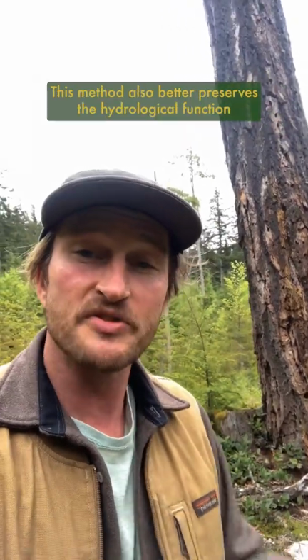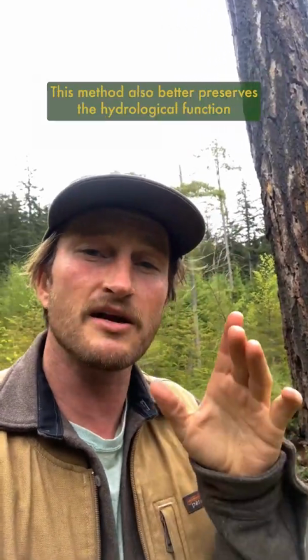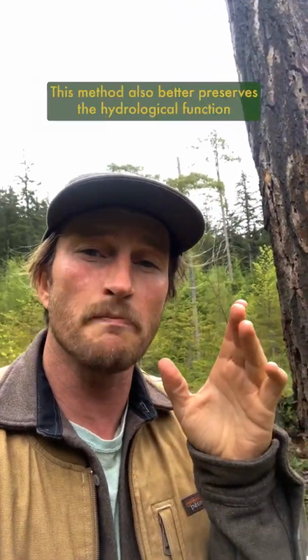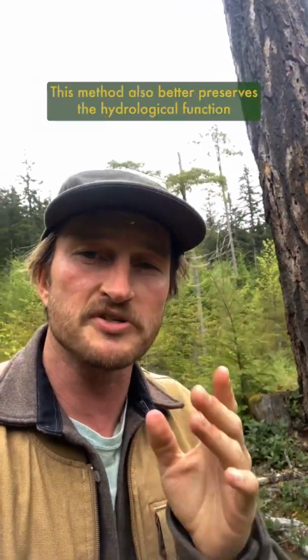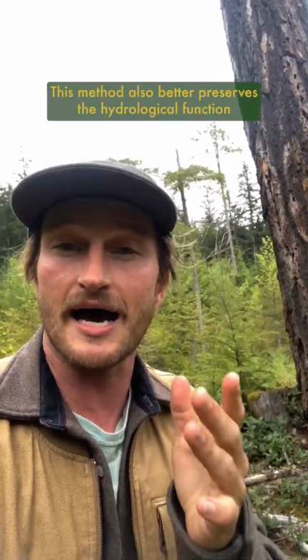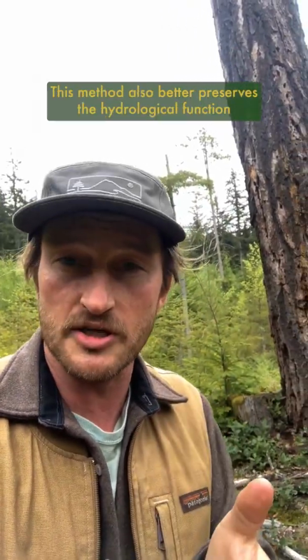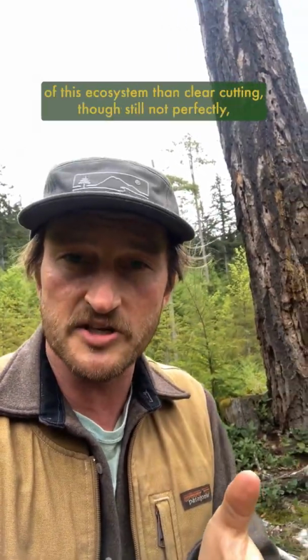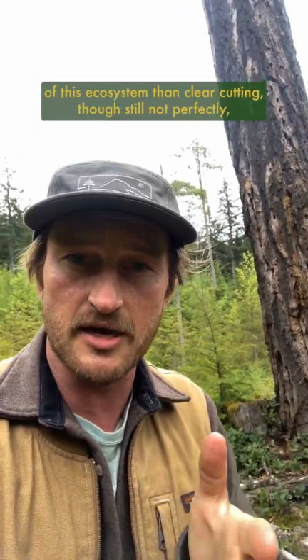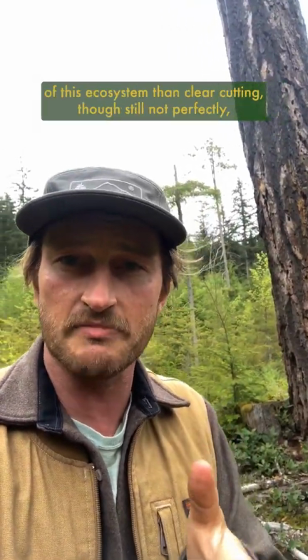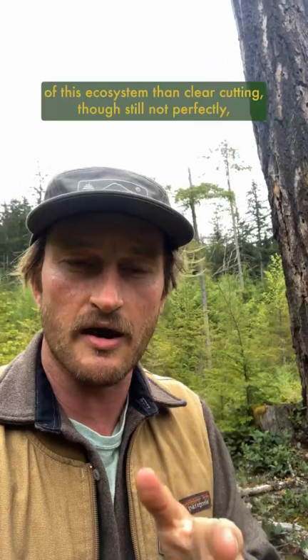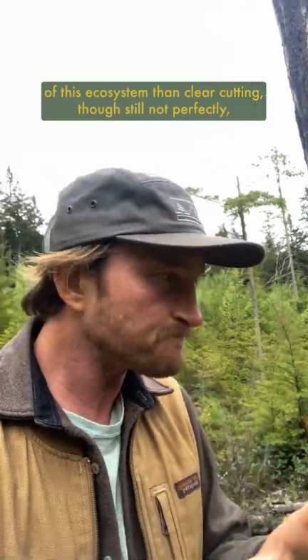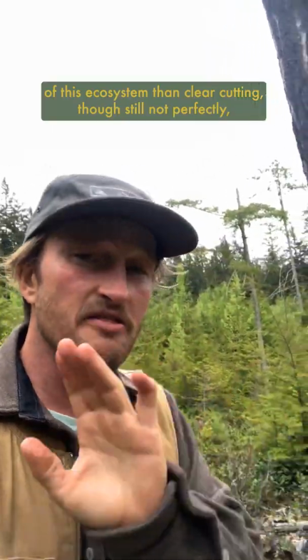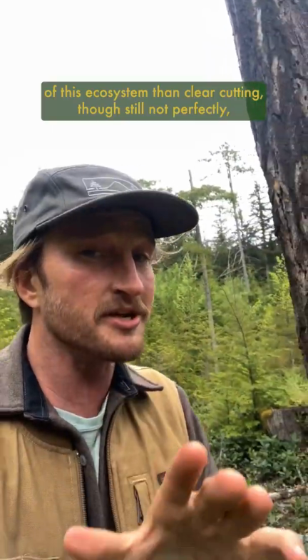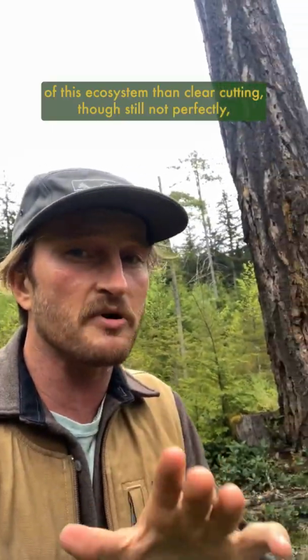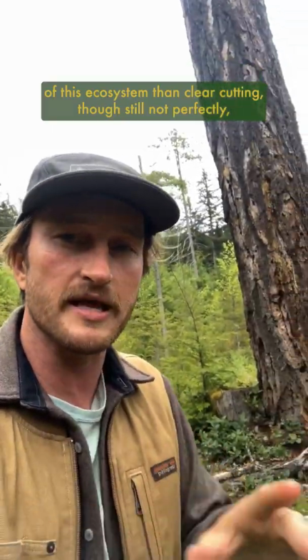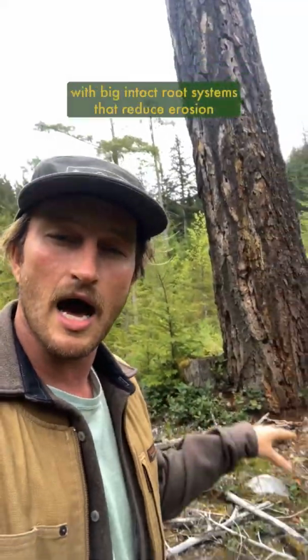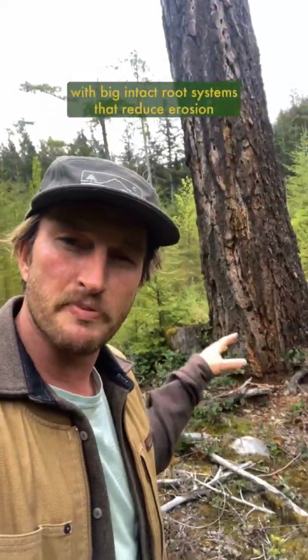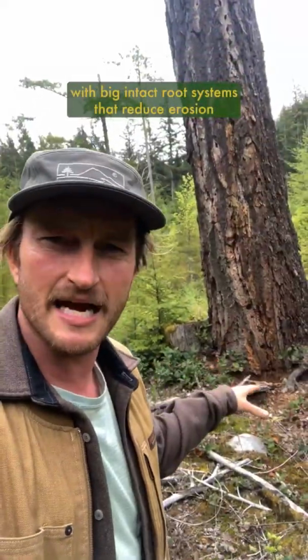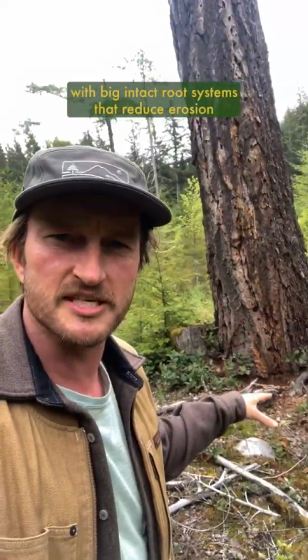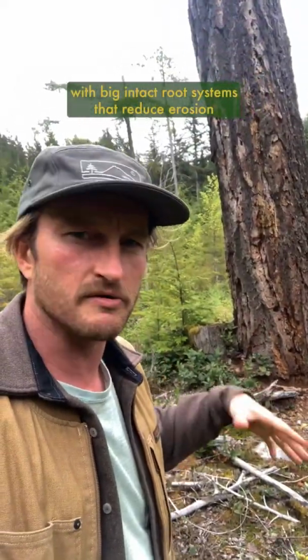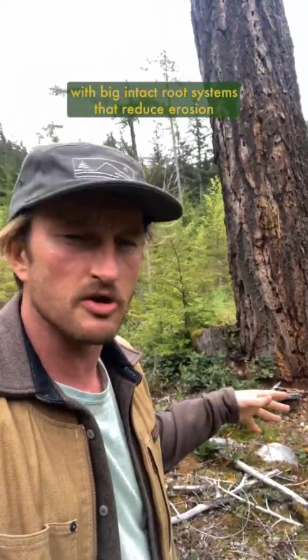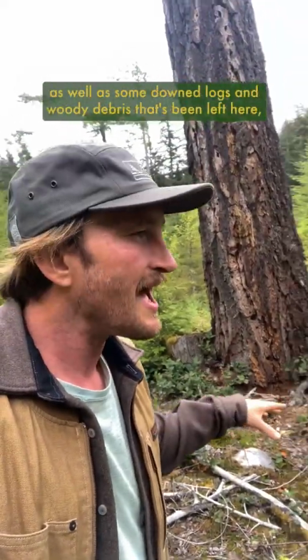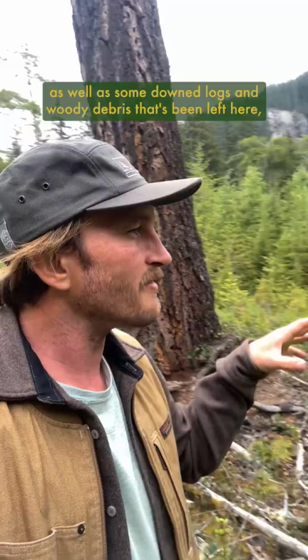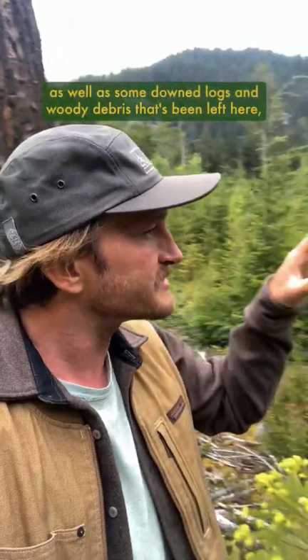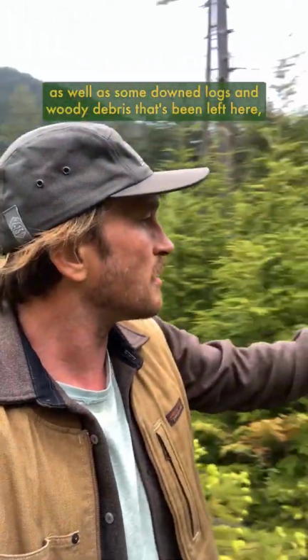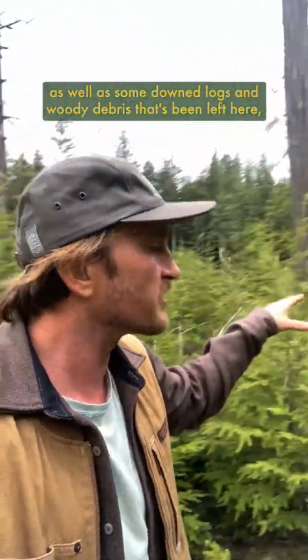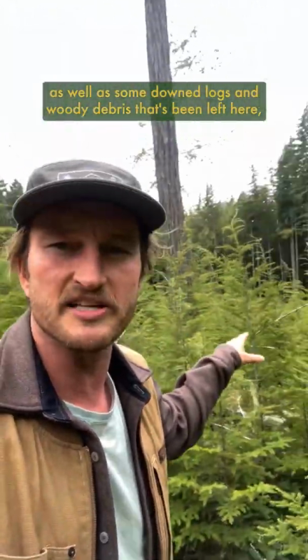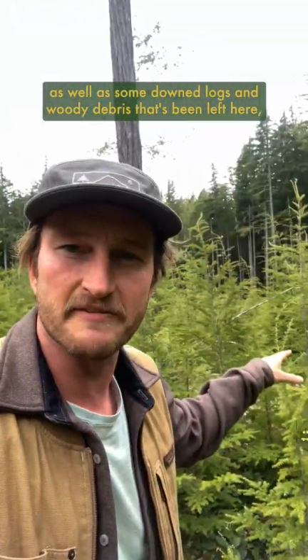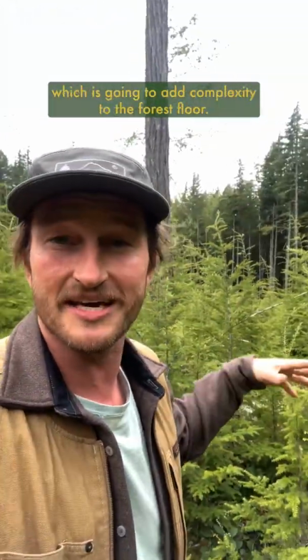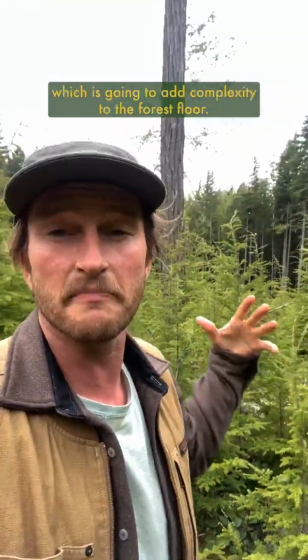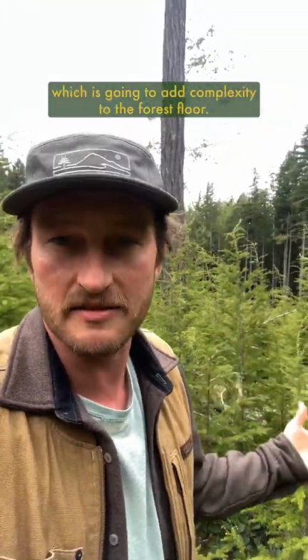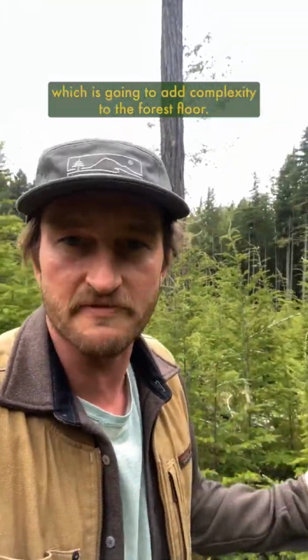This method also better preserves the hydrological function of this ecosystem than clear cutting, though still not perfectly, with big intact root systems that reduce erosion as well as some down logs and woody debris that's been left here, which is going to add complexity to the forest floor.